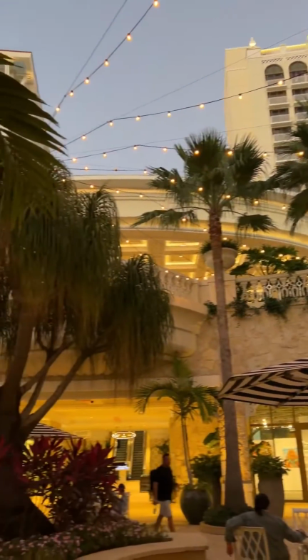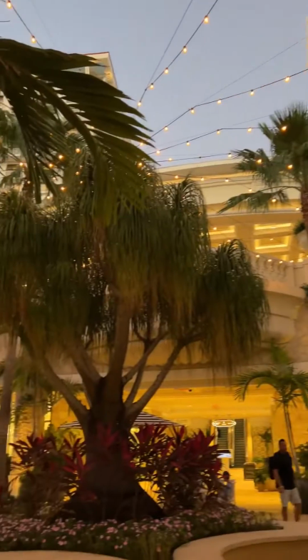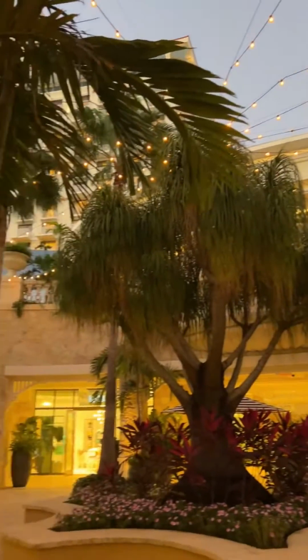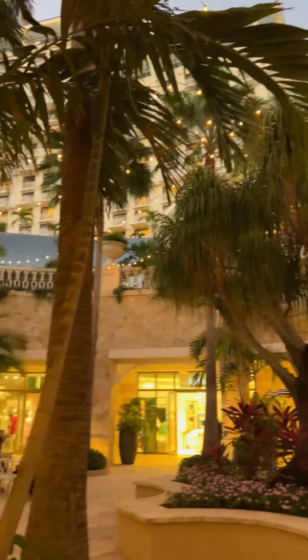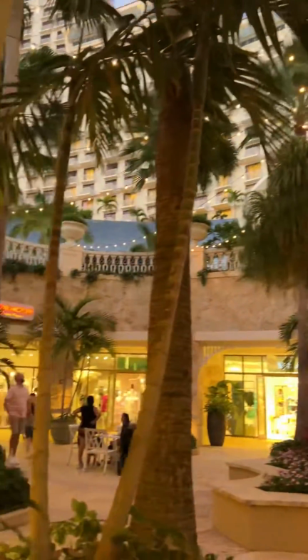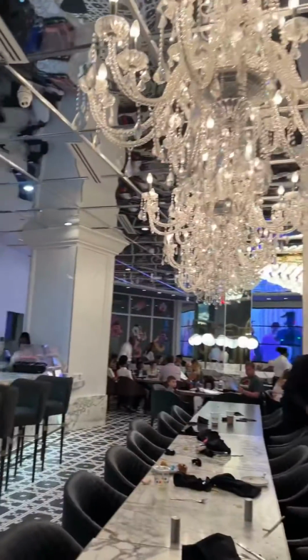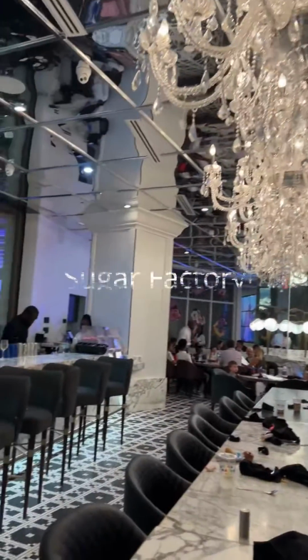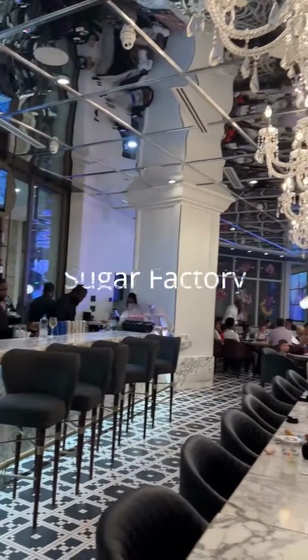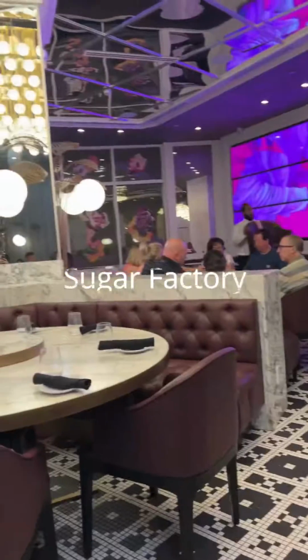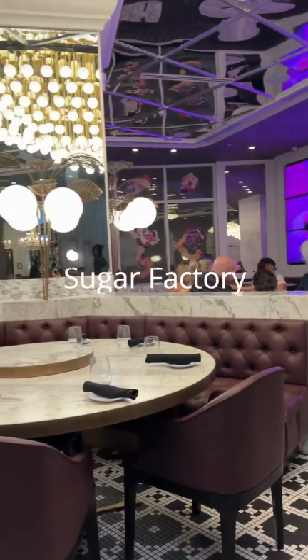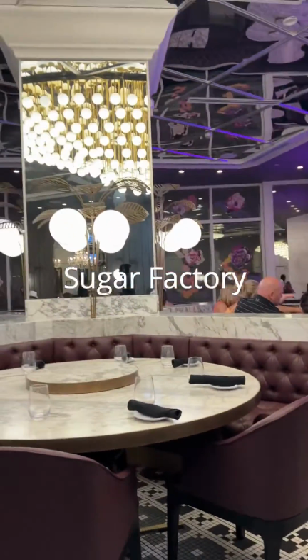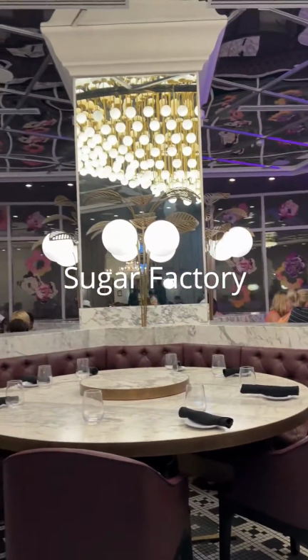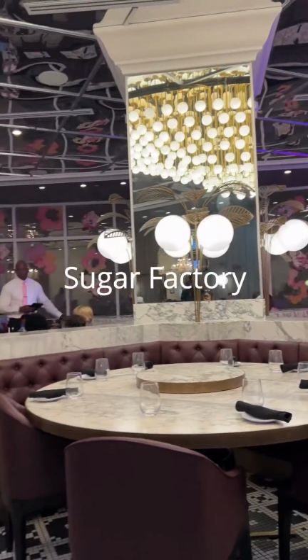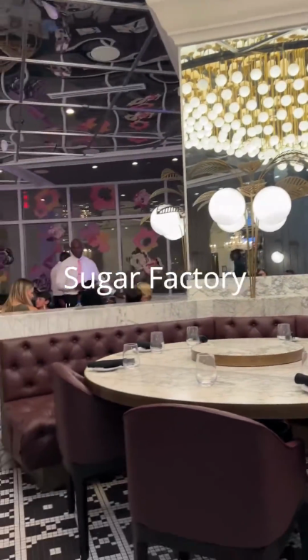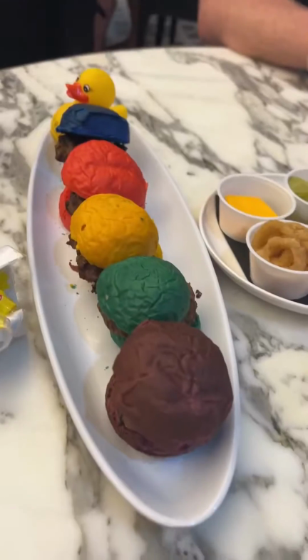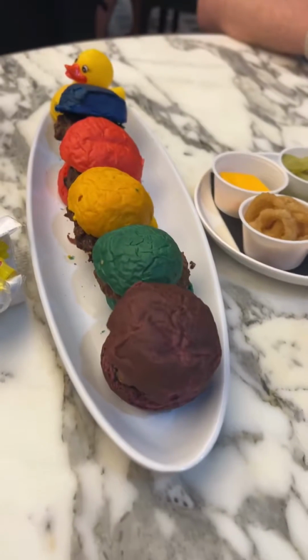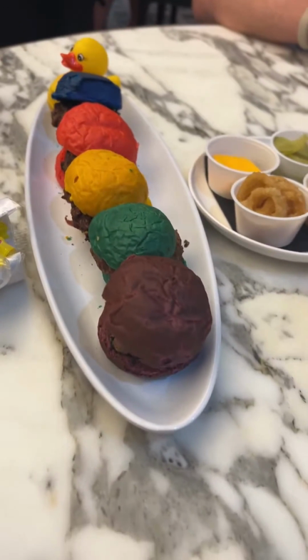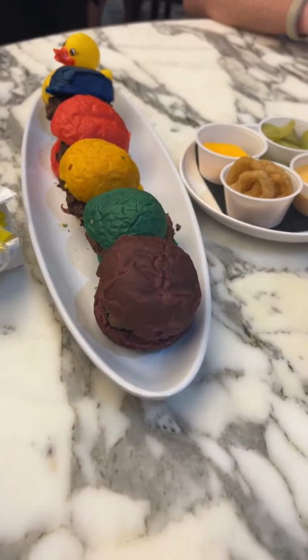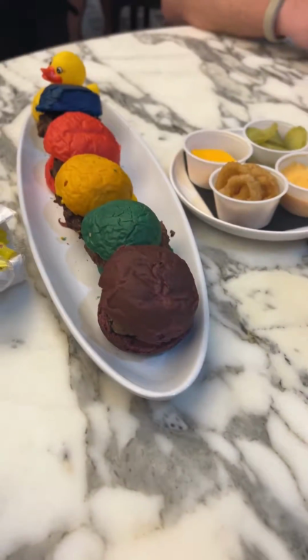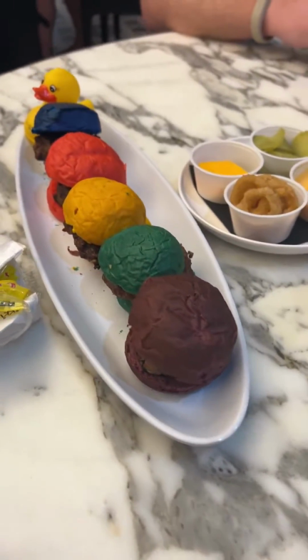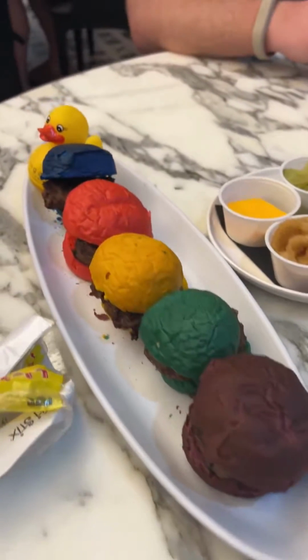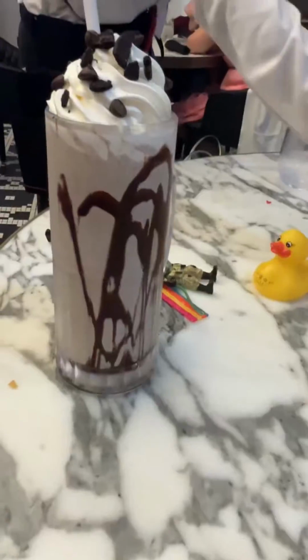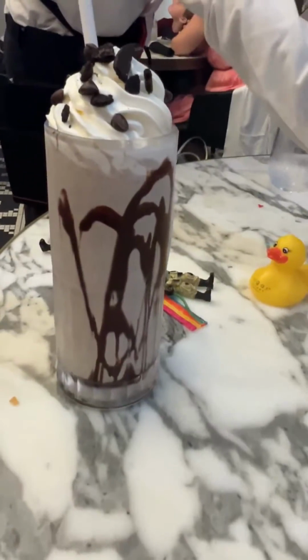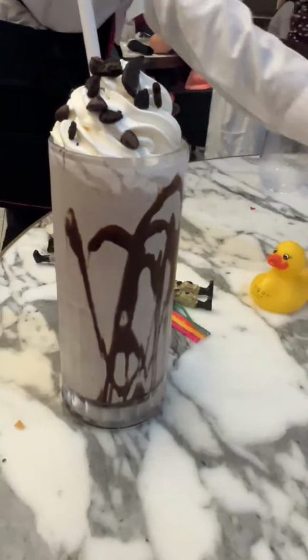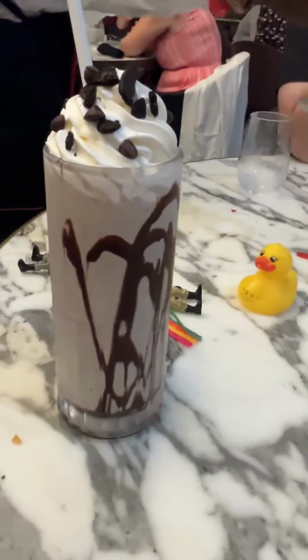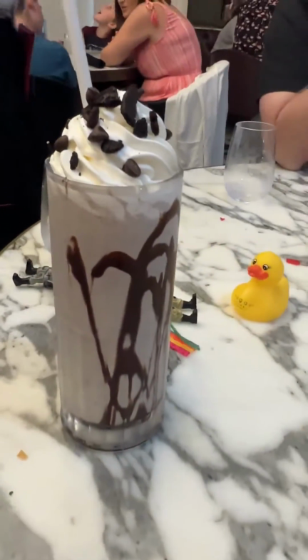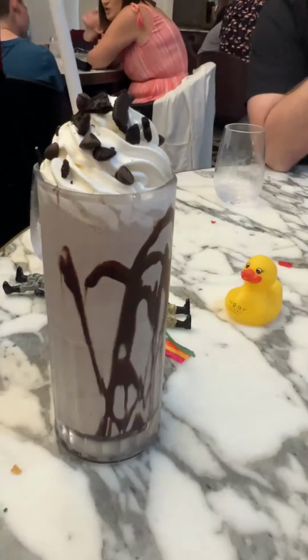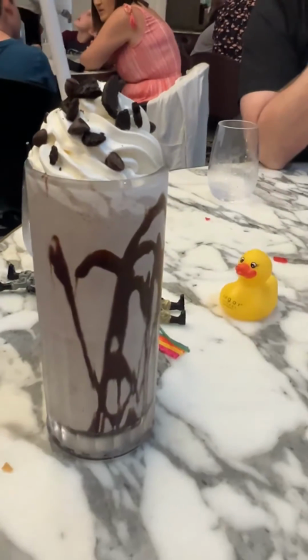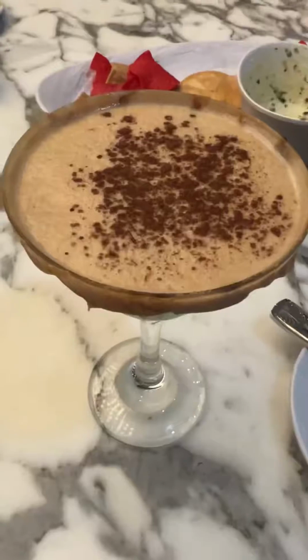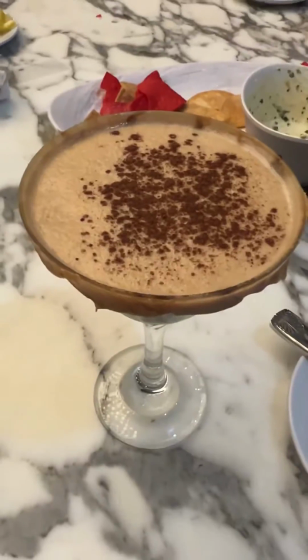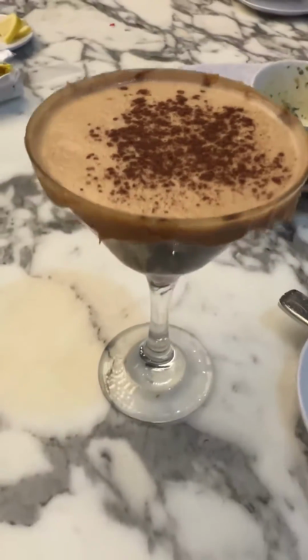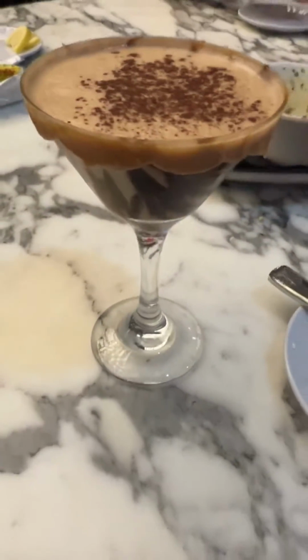In the Rotunda Shops is the only Sugar Factory restaurant in the Caribbean. It has a pretty similar menu to other Sugar Factory restaurants if you've been there — lots of fun colors, over-the-top milkshakes, and really fun drinks too.